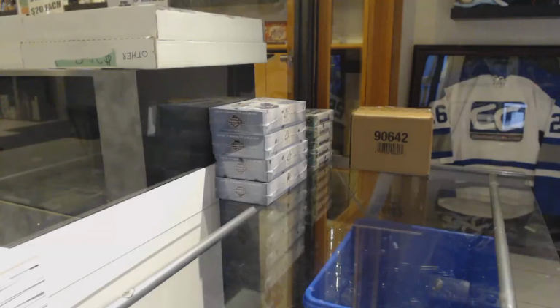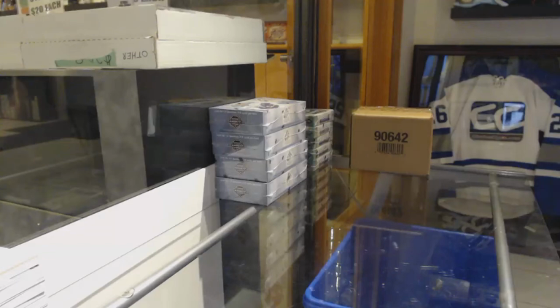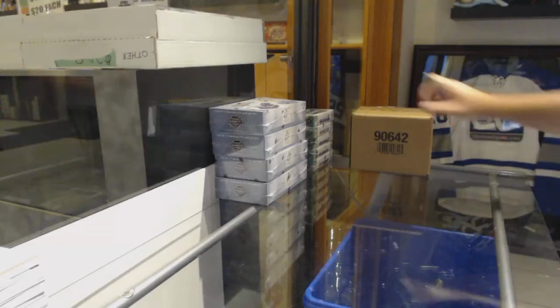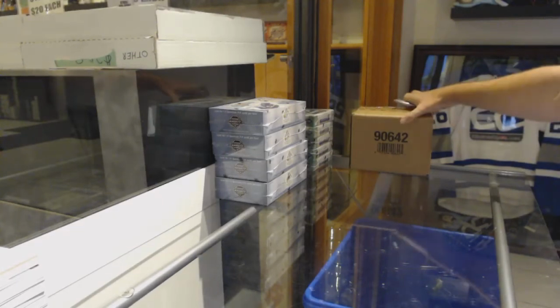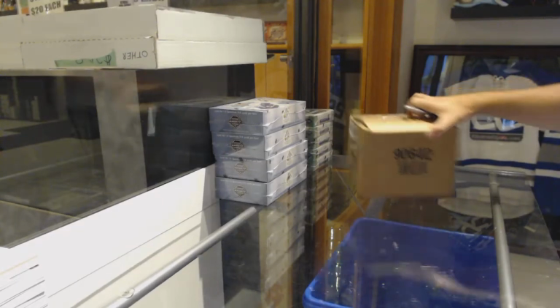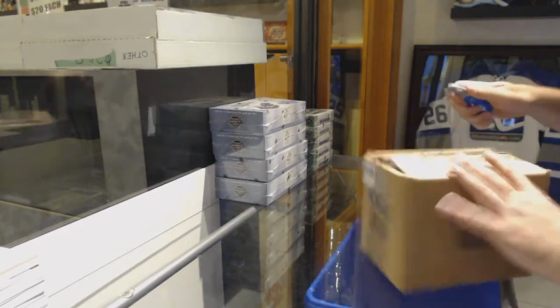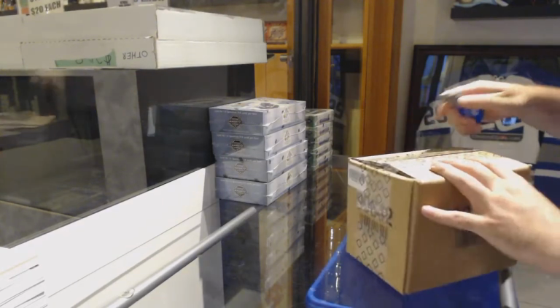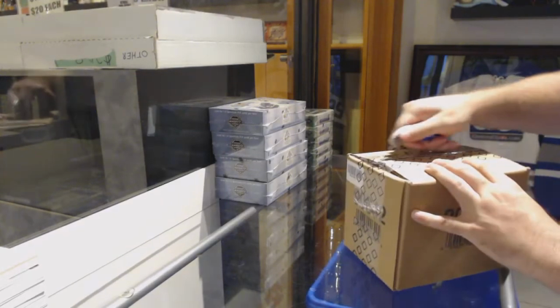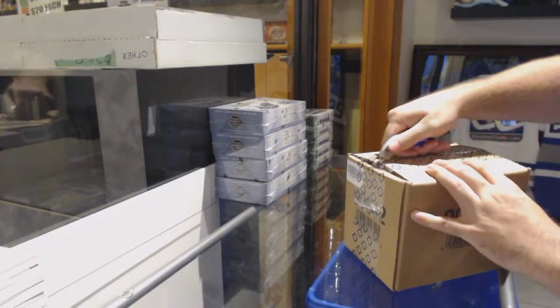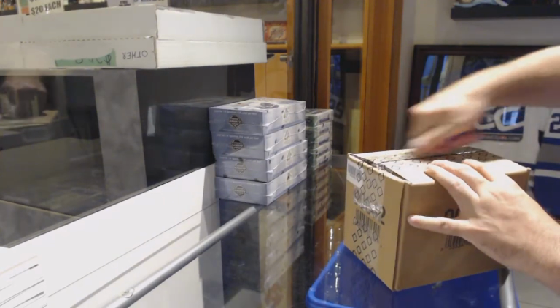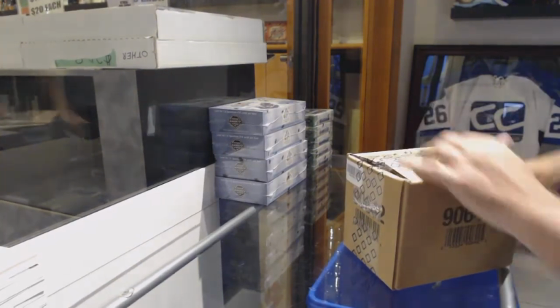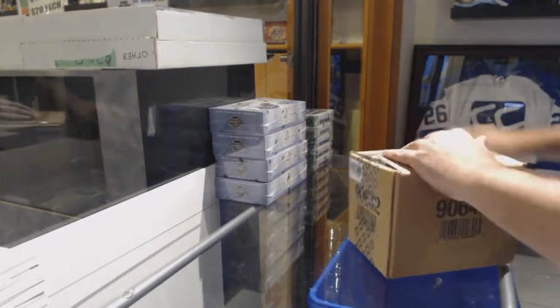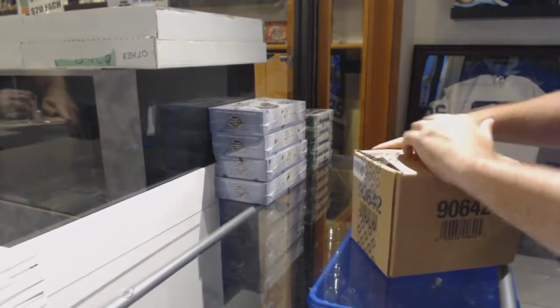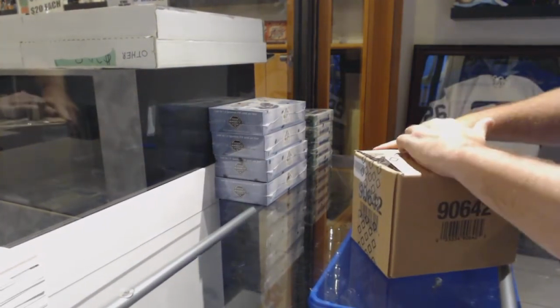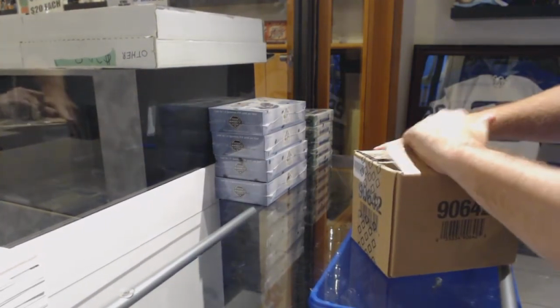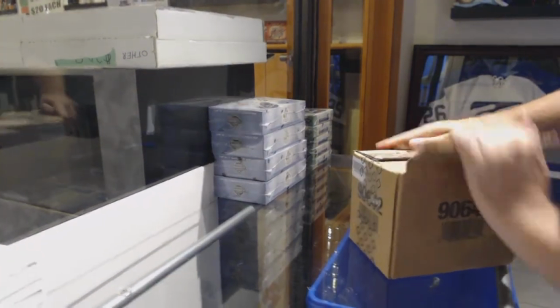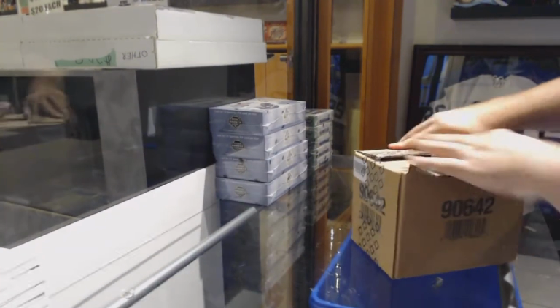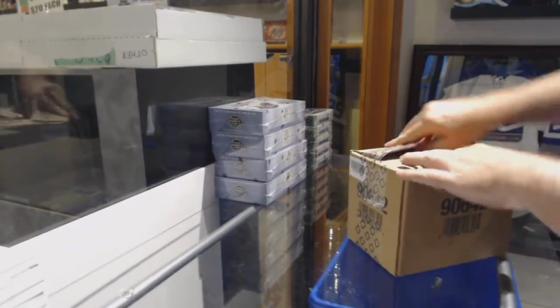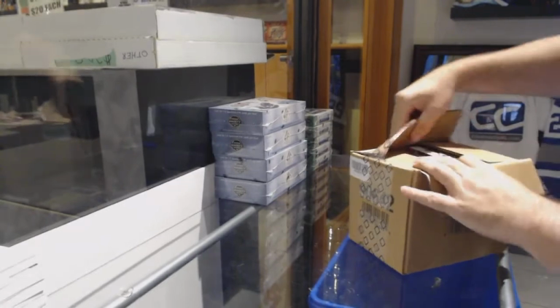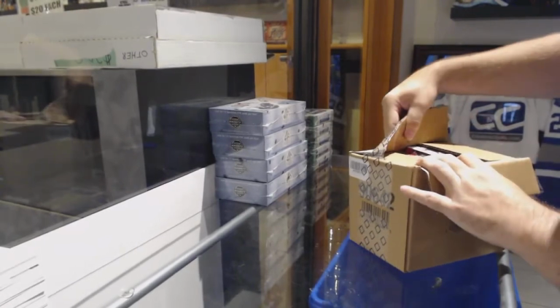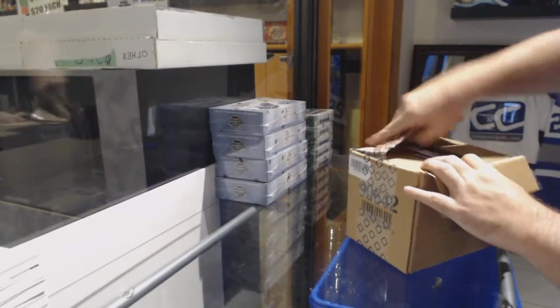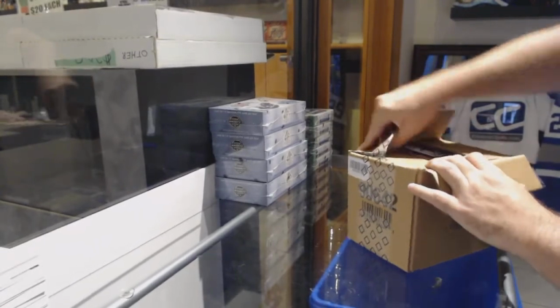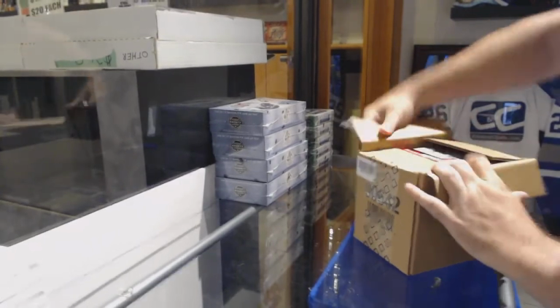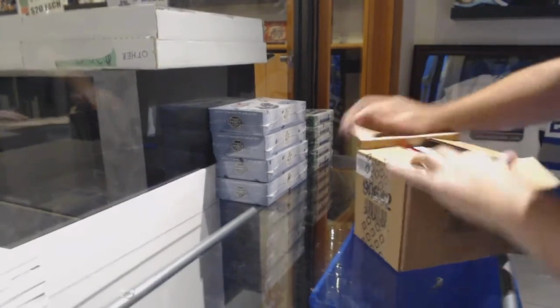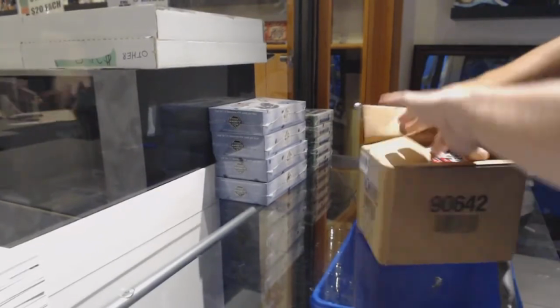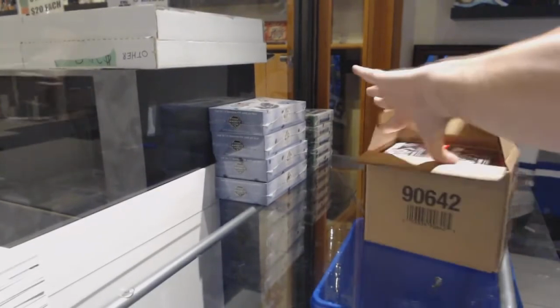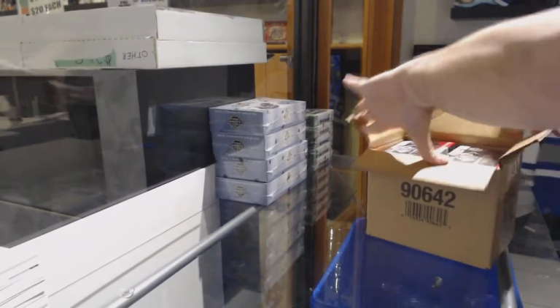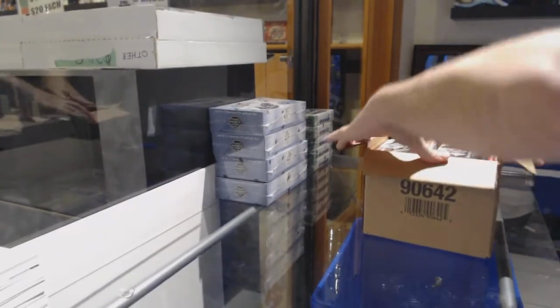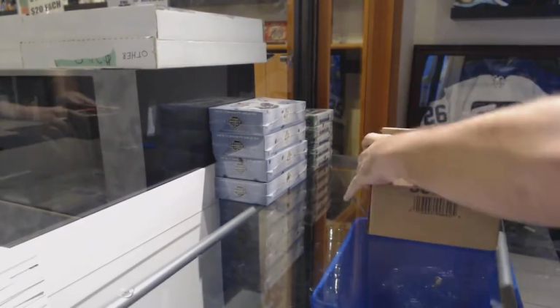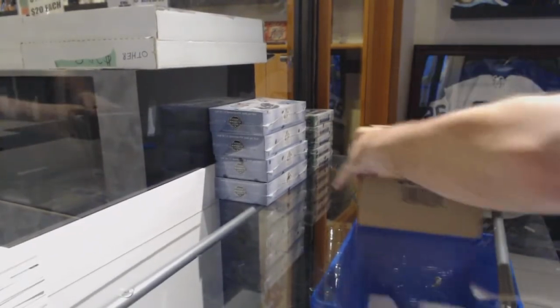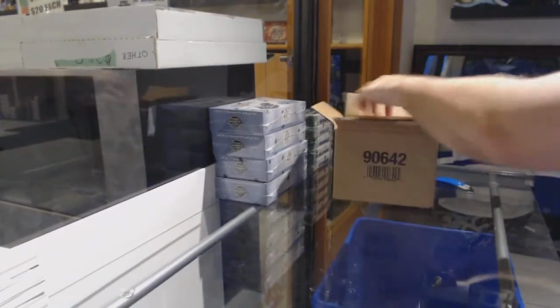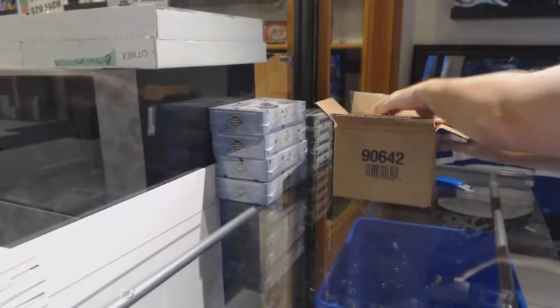Here we go, starting out CMT Brake number 9567, we have the 10-box SD game-used case brake.